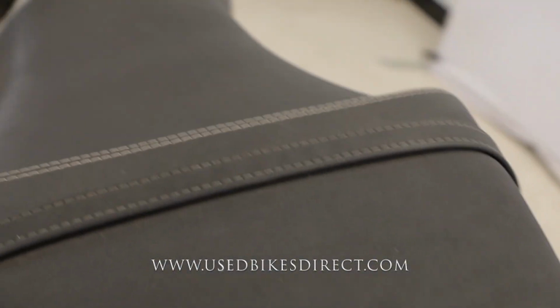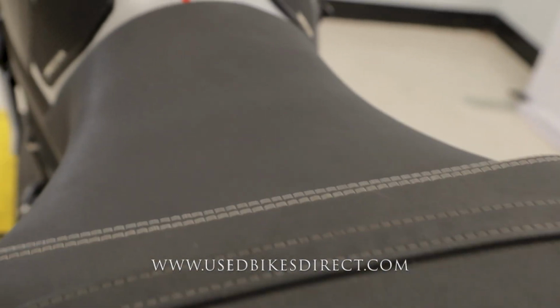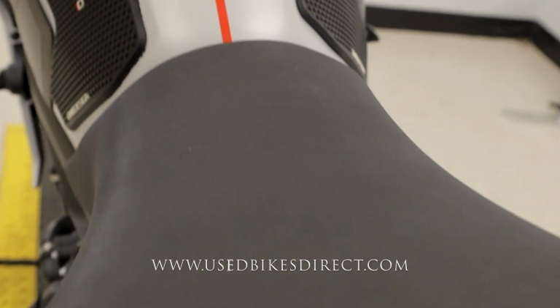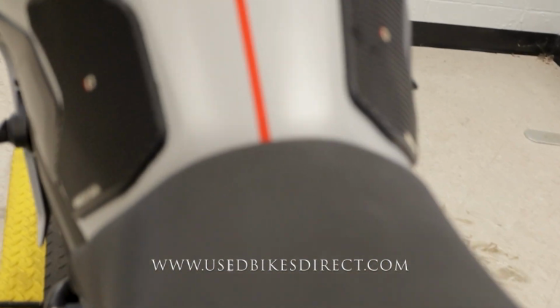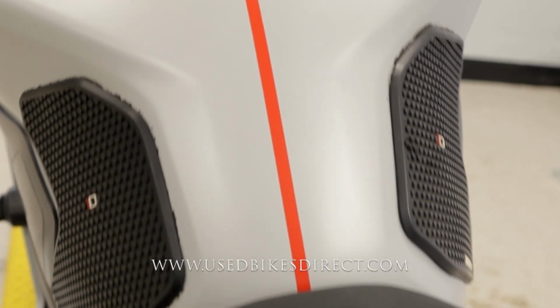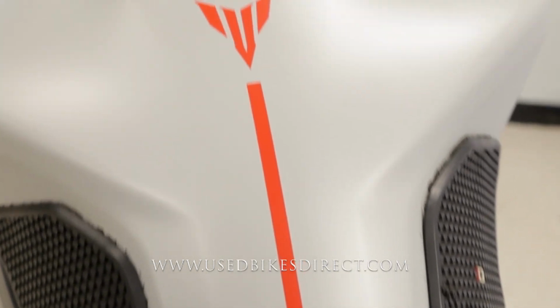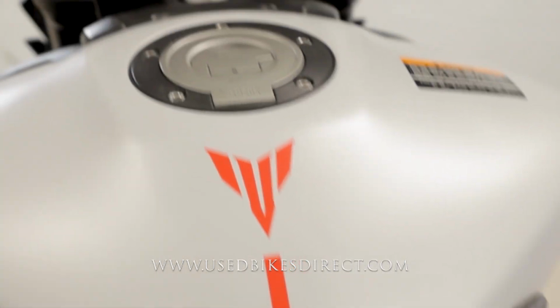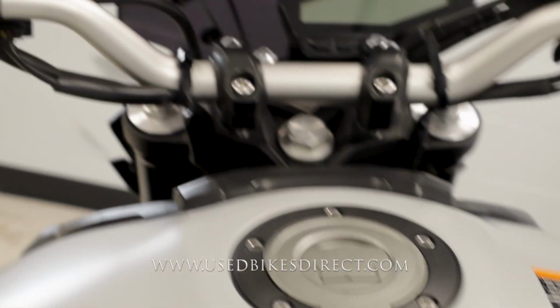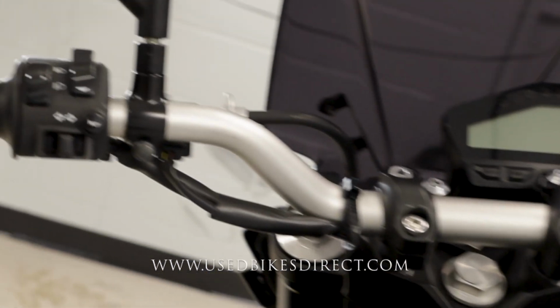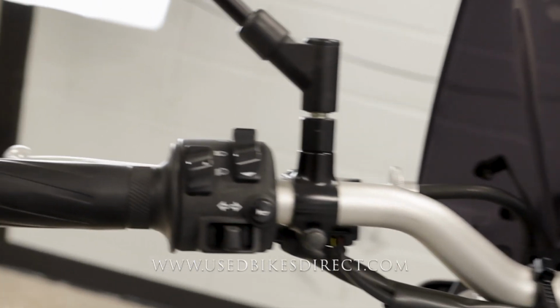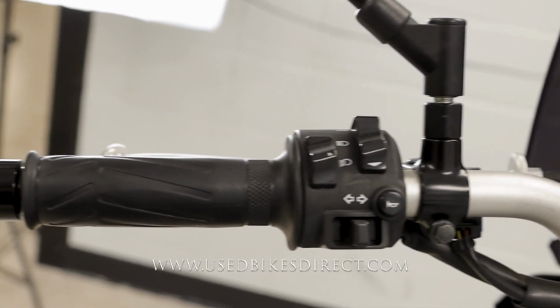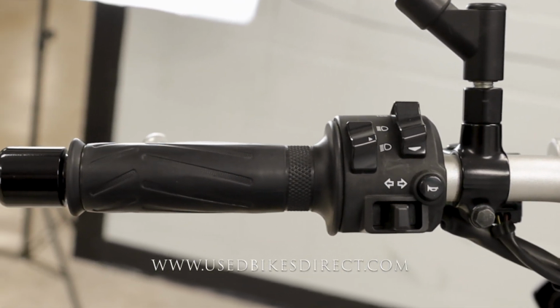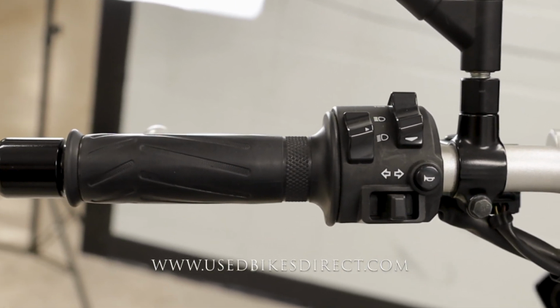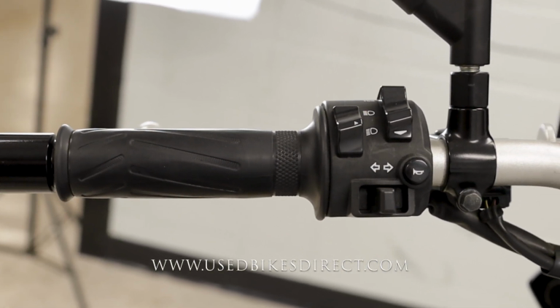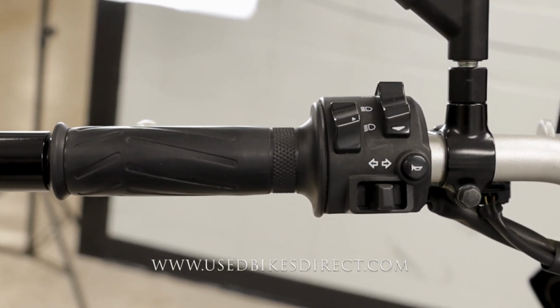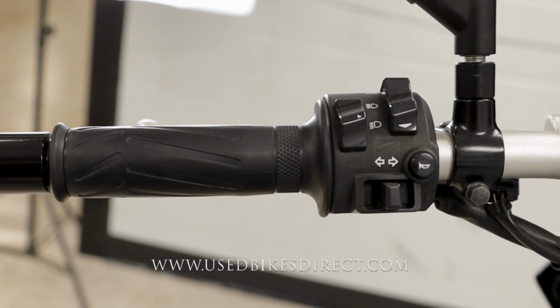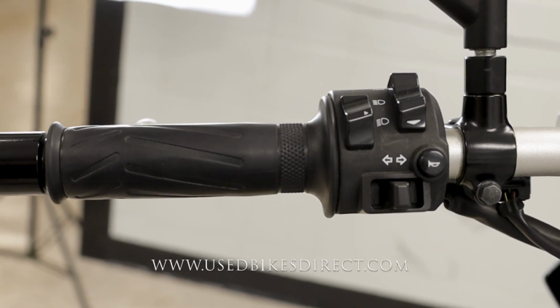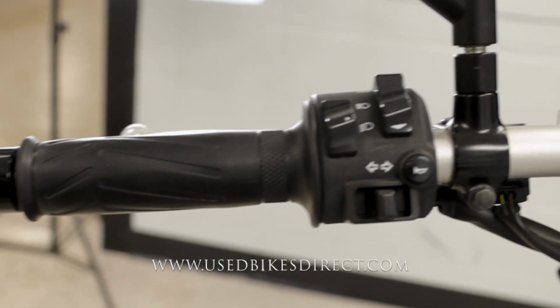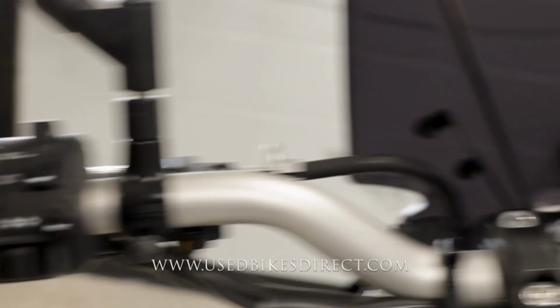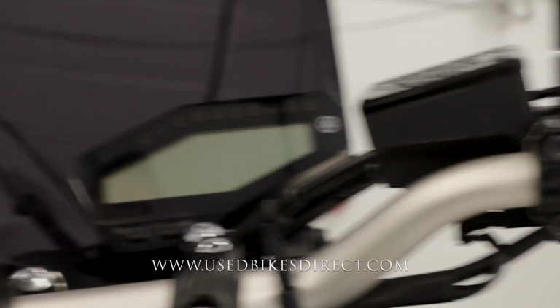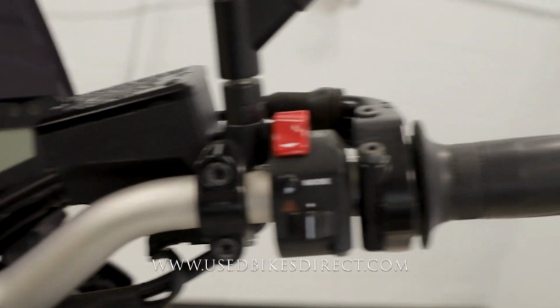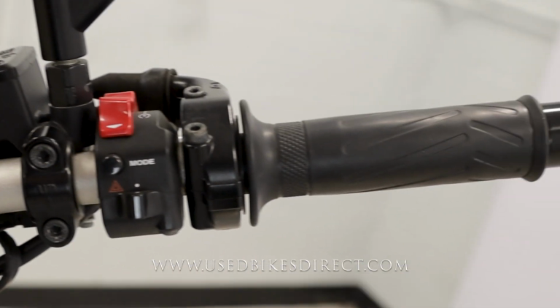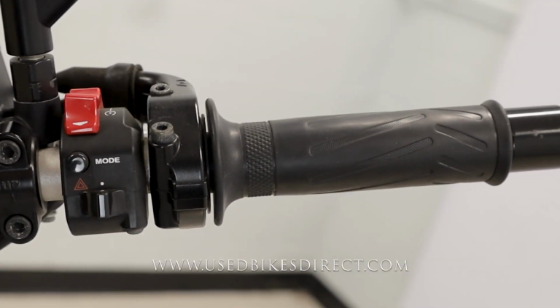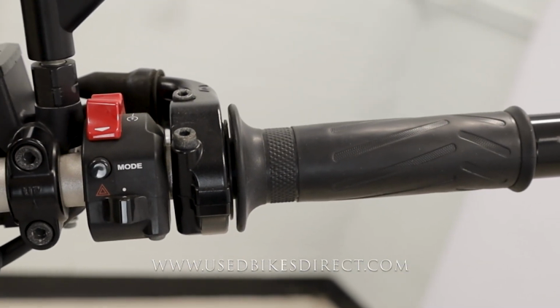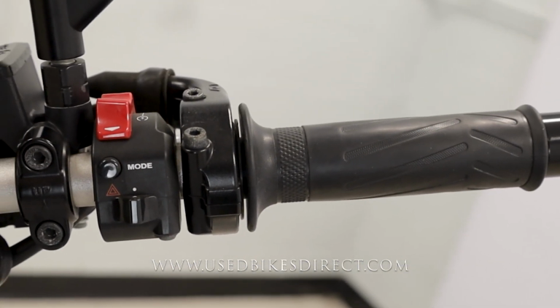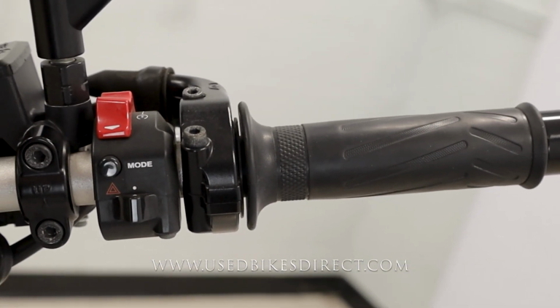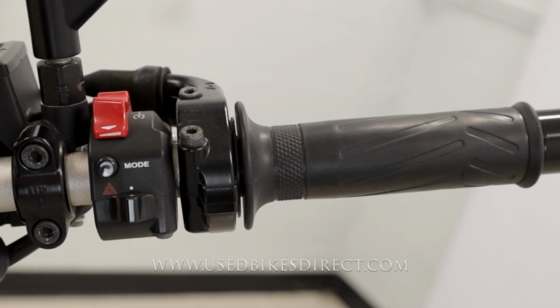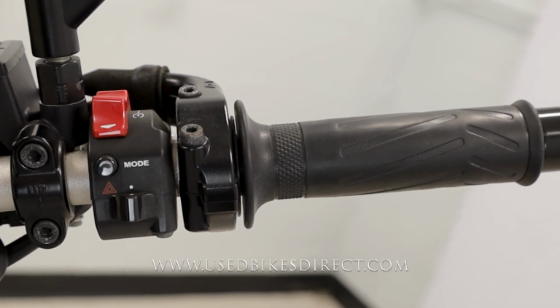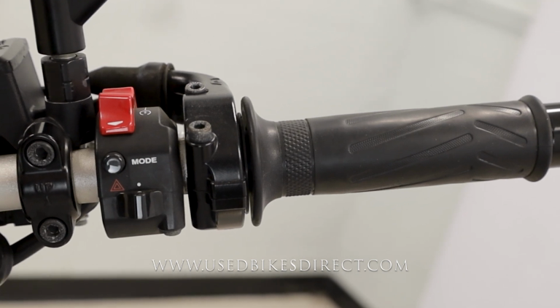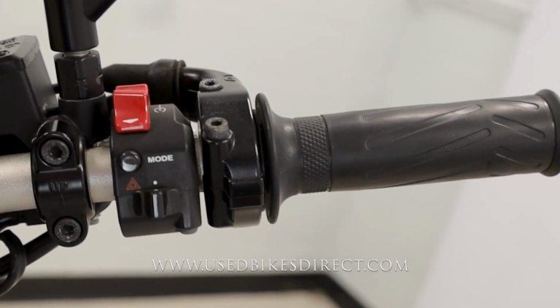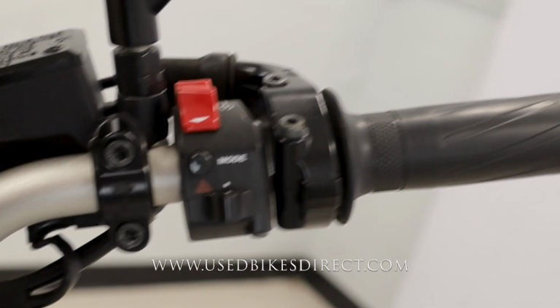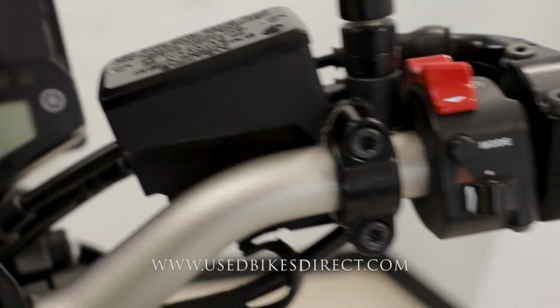Climbing up top, we'll take a look at all those and then fire it up. Left-hand side has the usual headlight, turn signal, and horn, as well as your traction control select toggles. Right-hand side has the starter integrated into the kill switch, ride mode select under that, and the four-way flashers on the bottom.